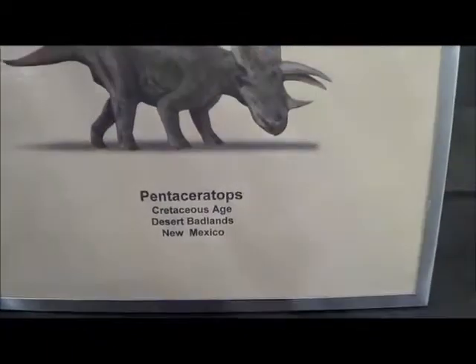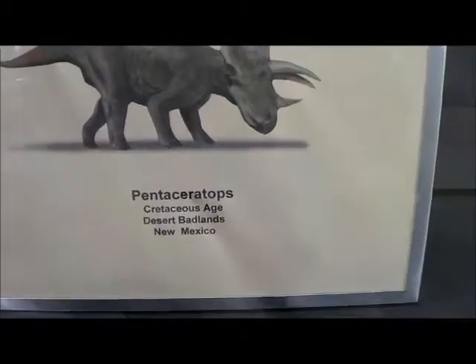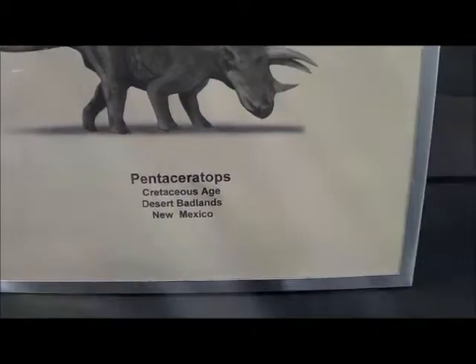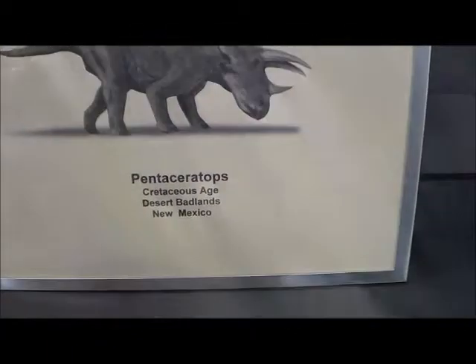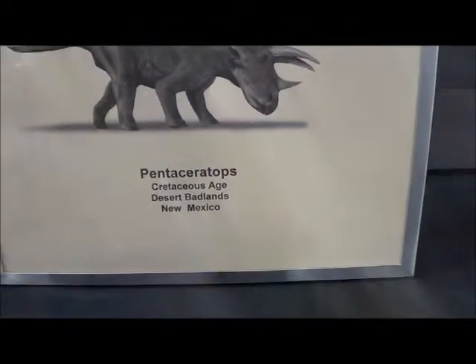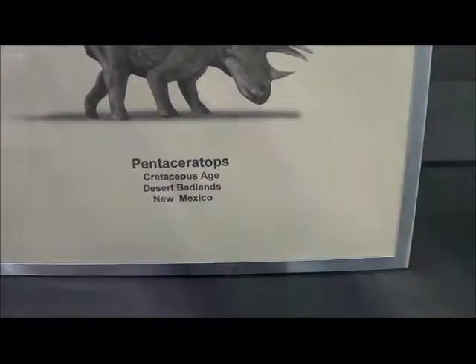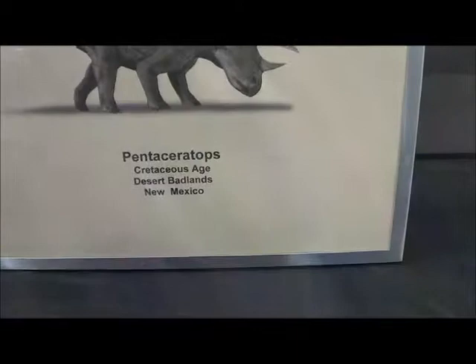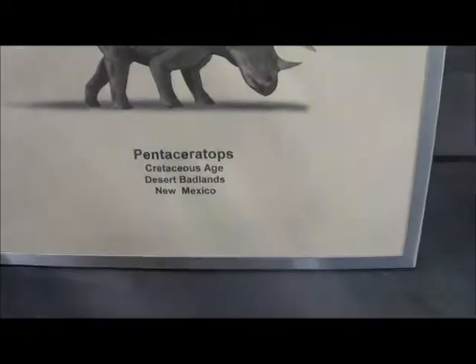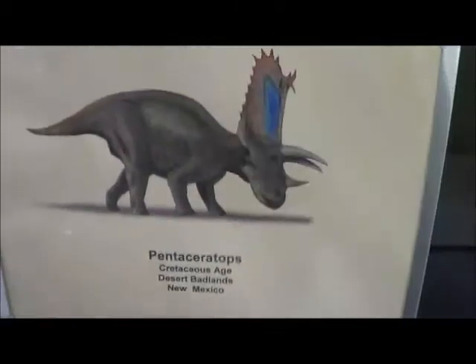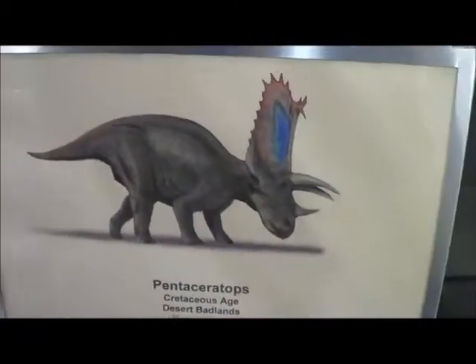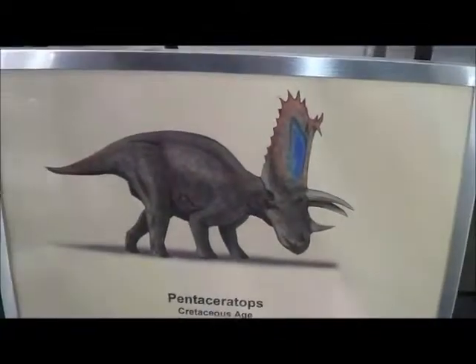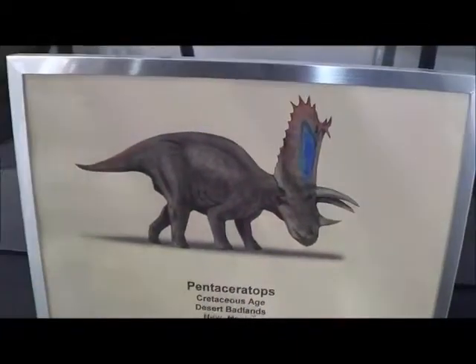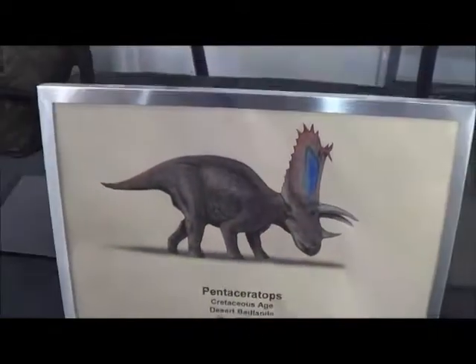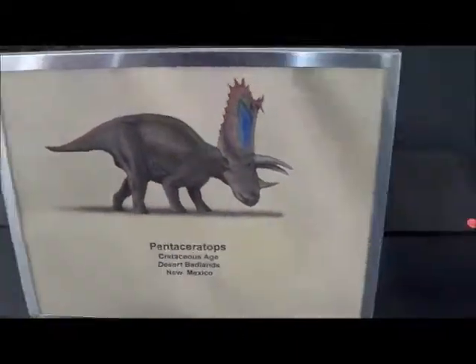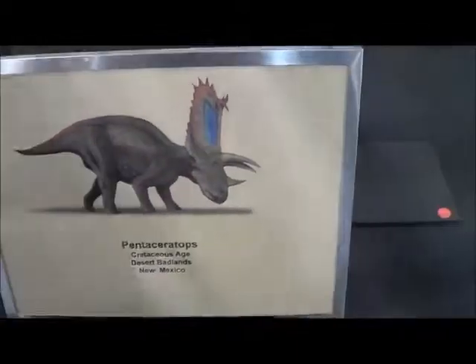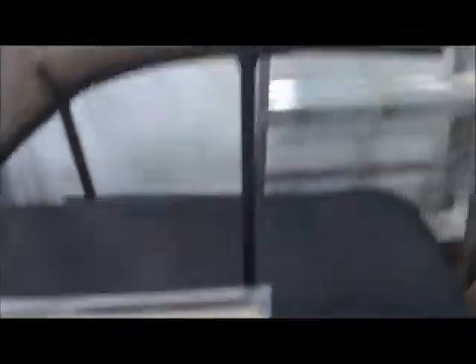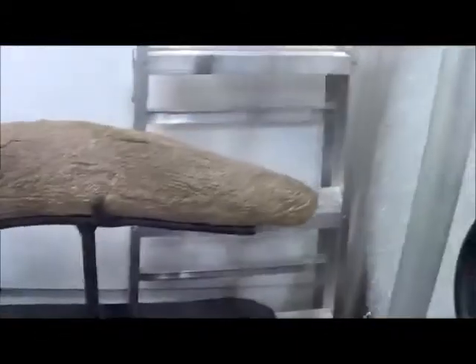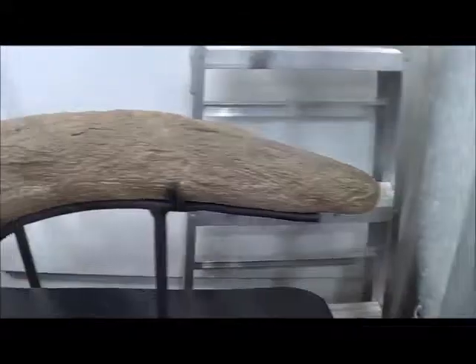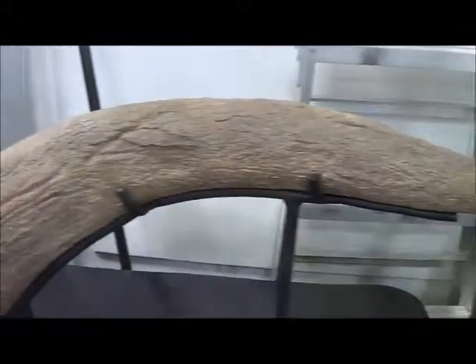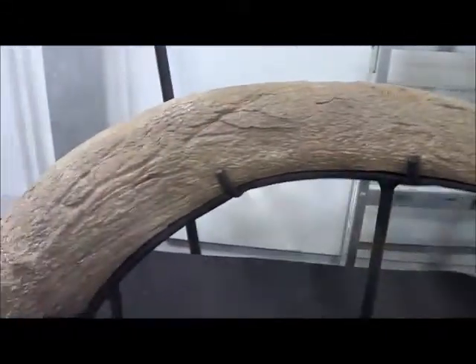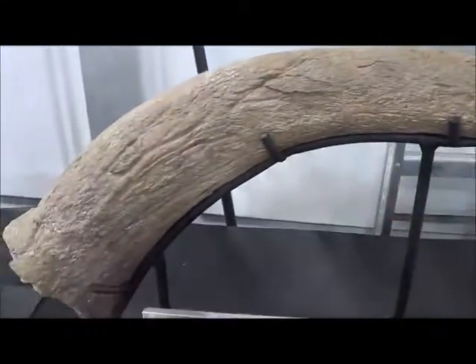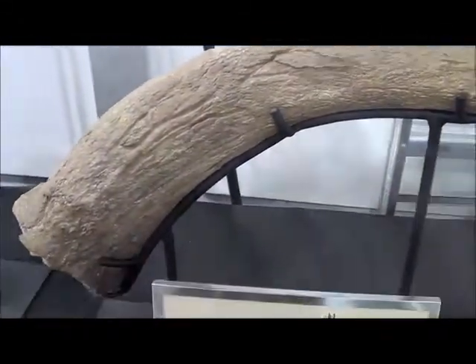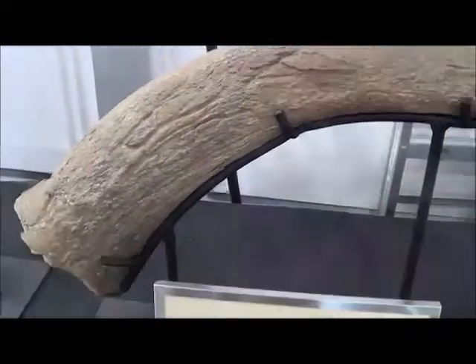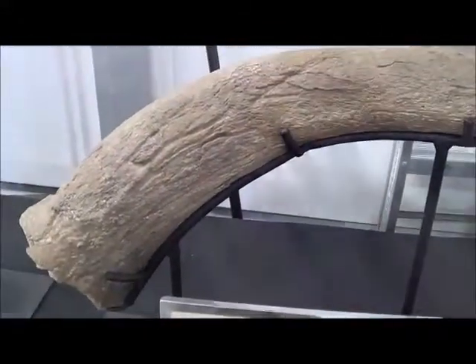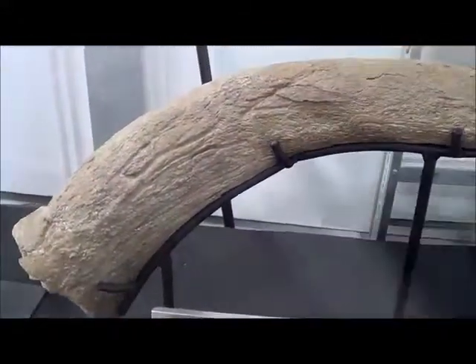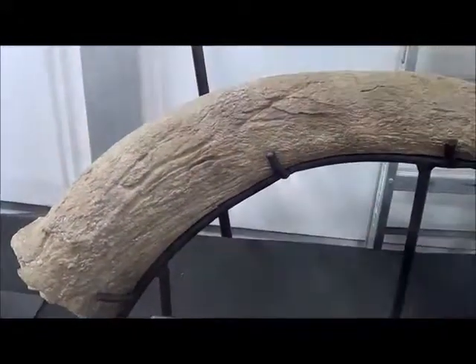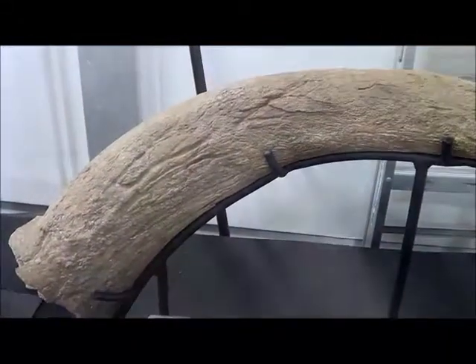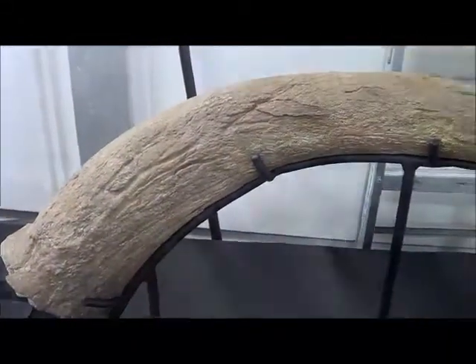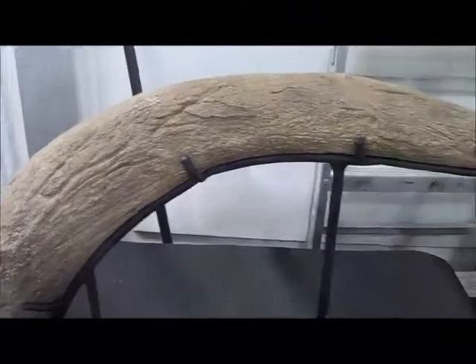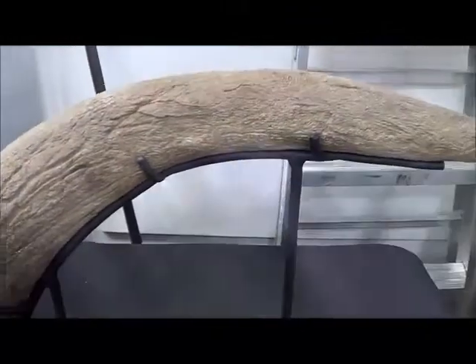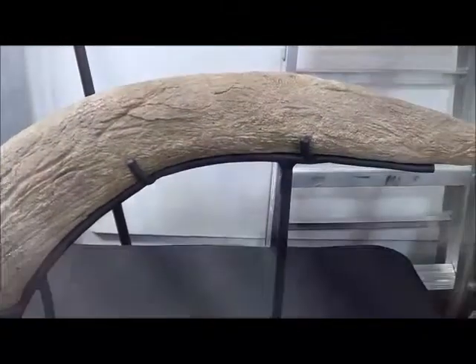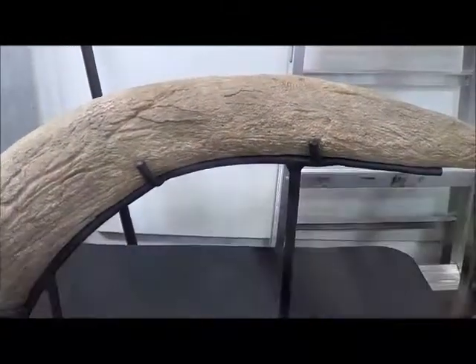Pentaceratops, Cretaceous, Desert Badlands, New Mexico. Isn't that amazing? That's the horn from it. Pentaceratops — that must mean five horns.